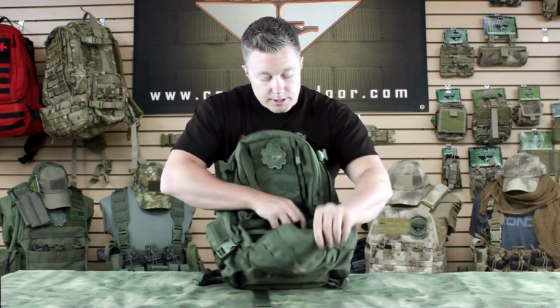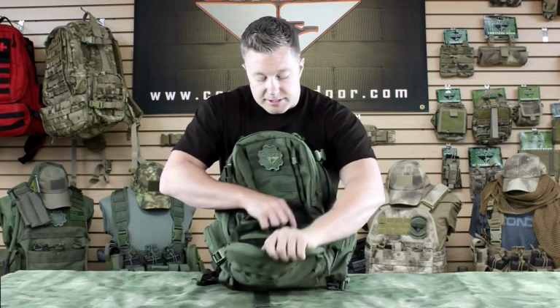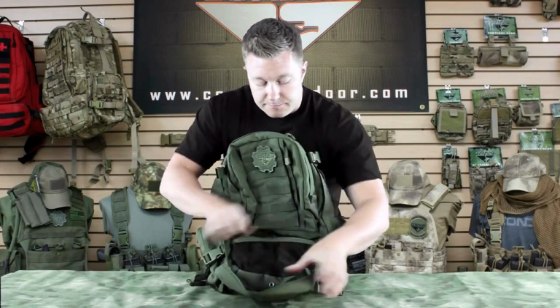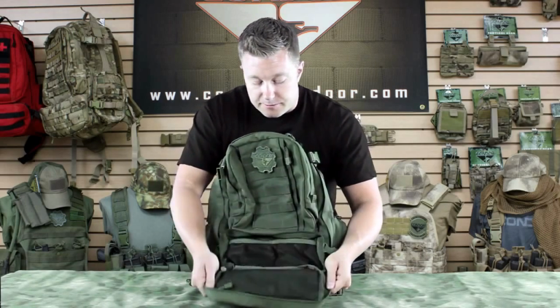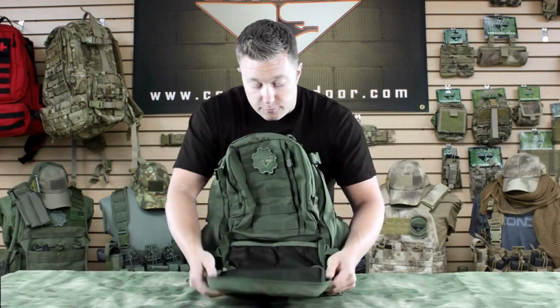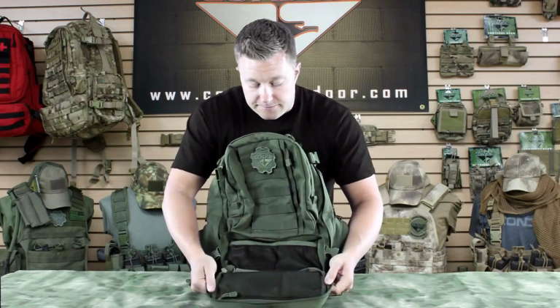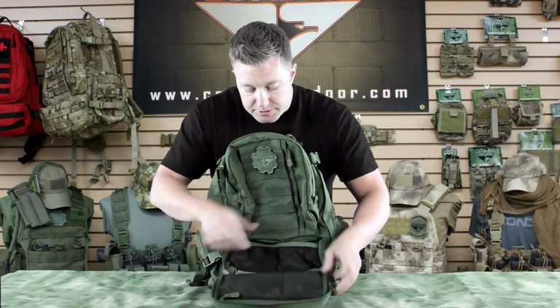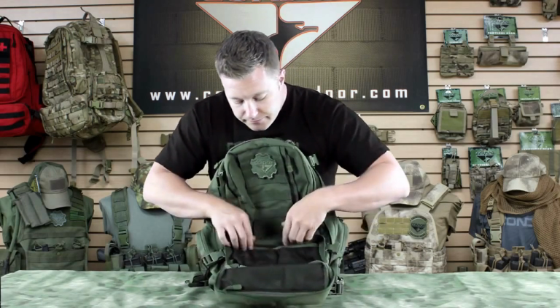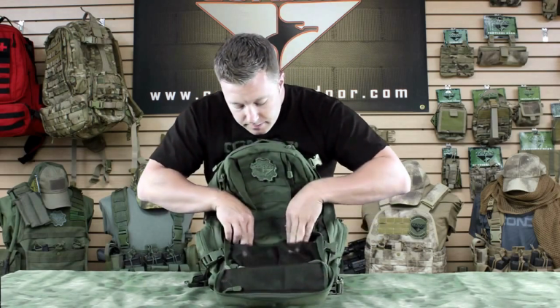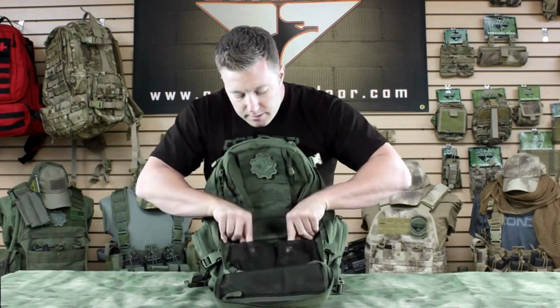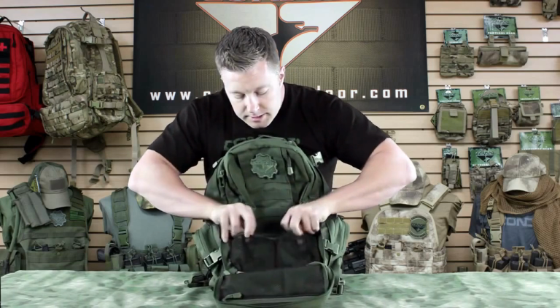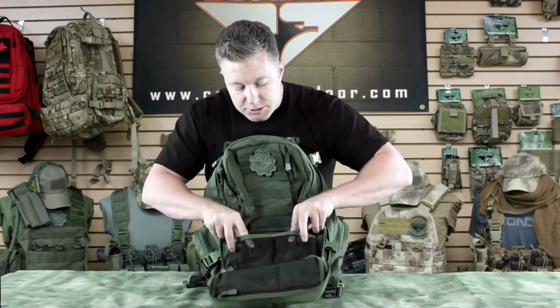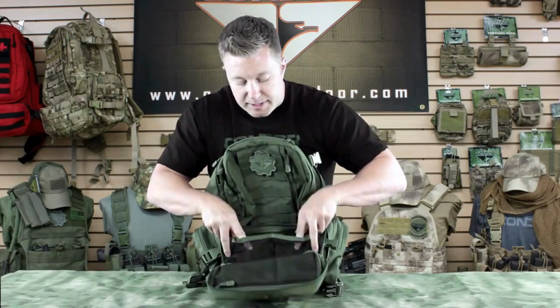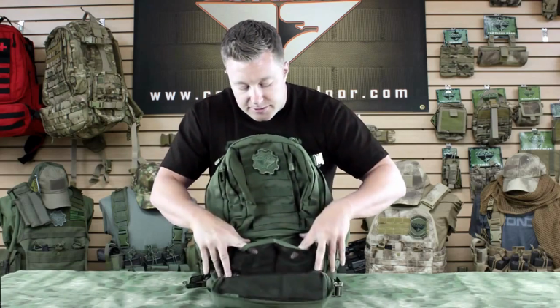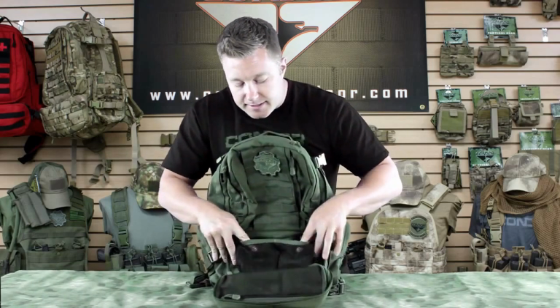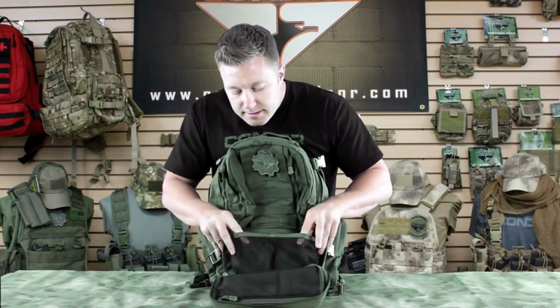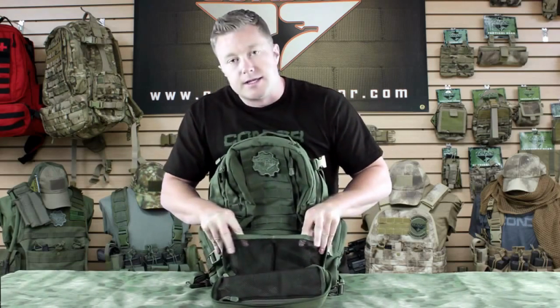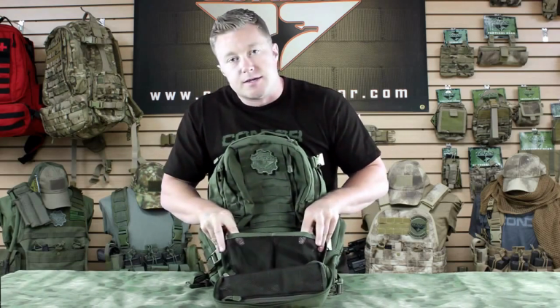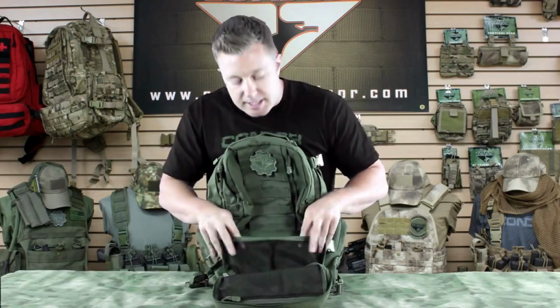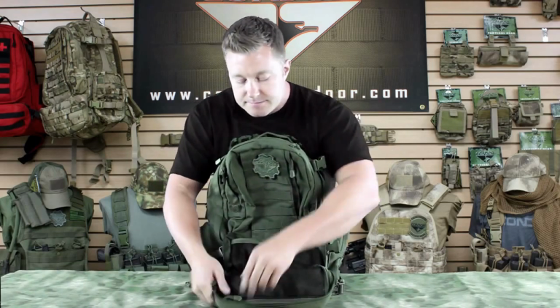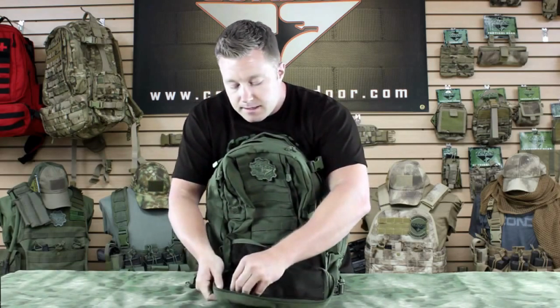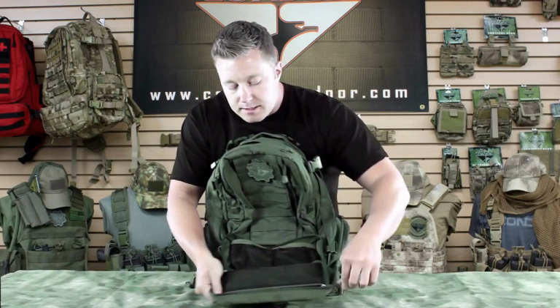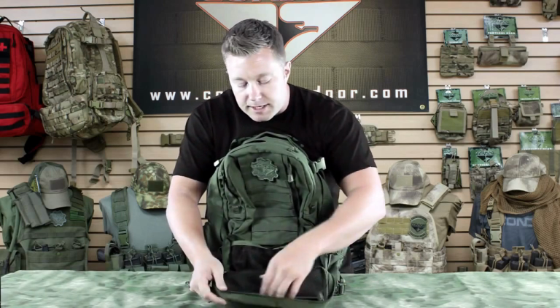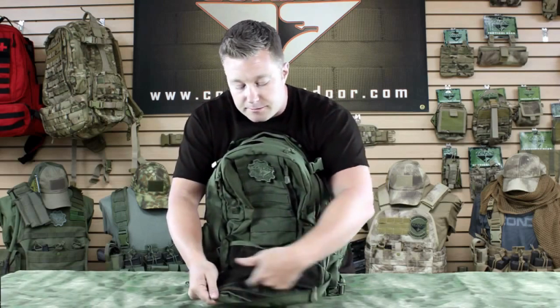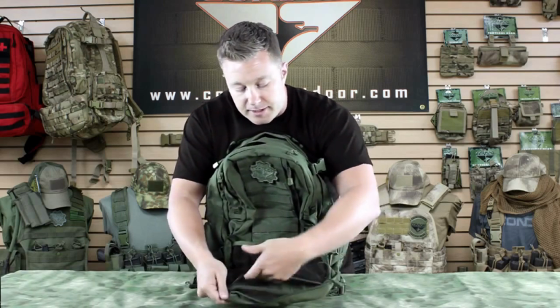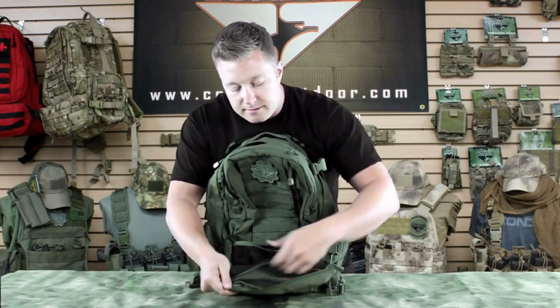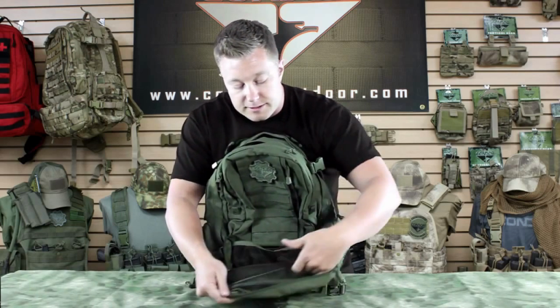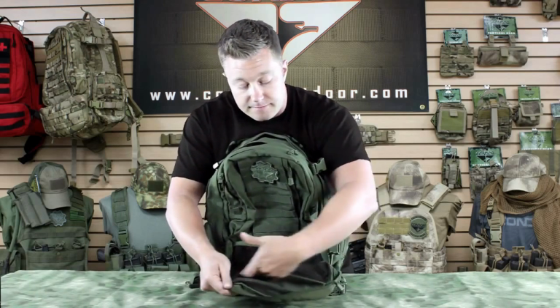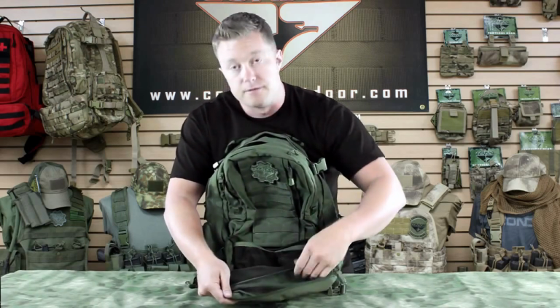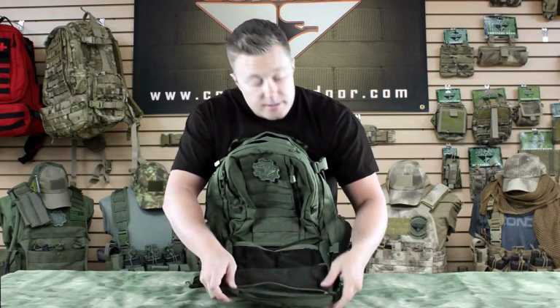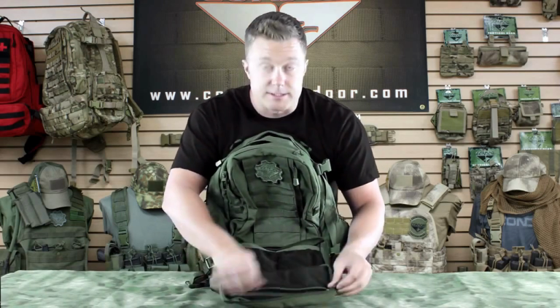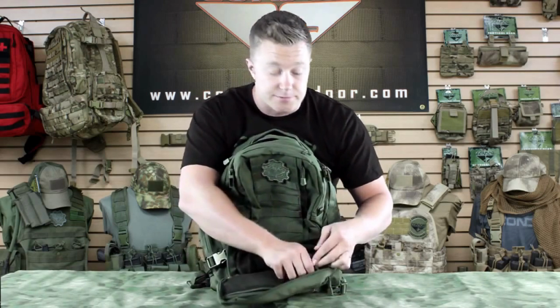Here underneath that, we've got another bottom horizontal front pouch. It's got two mesh pockets that are divided, and they've got bungee tops. And we've got another mesh pocket that runs the full length, and it's got a zipper.